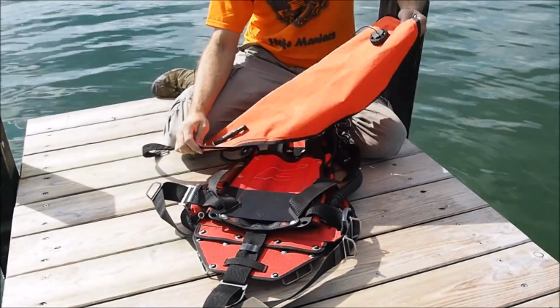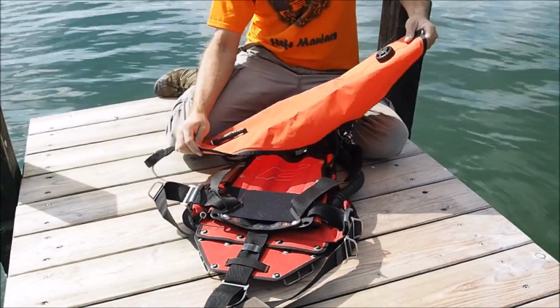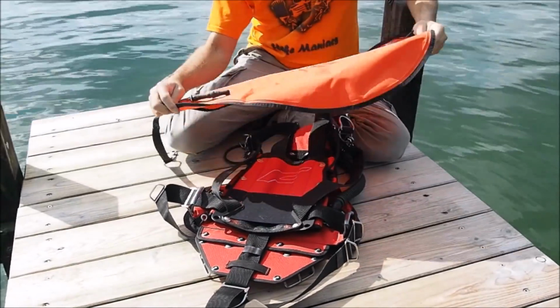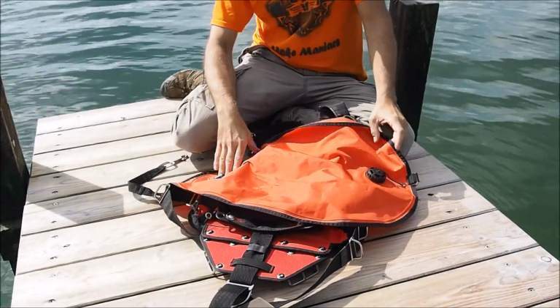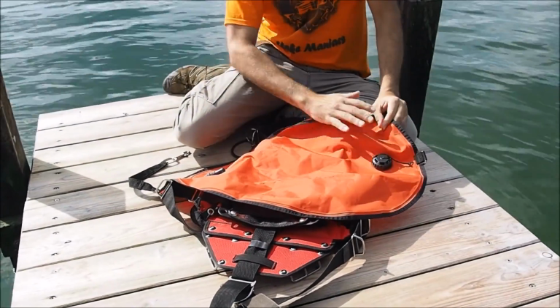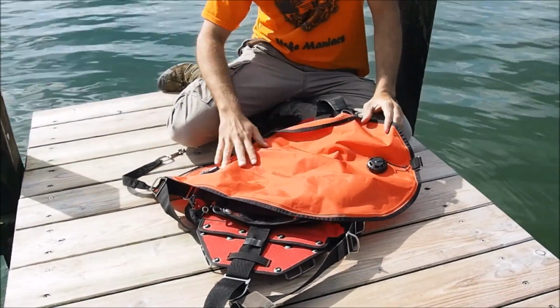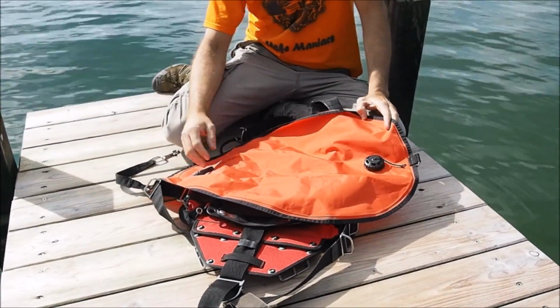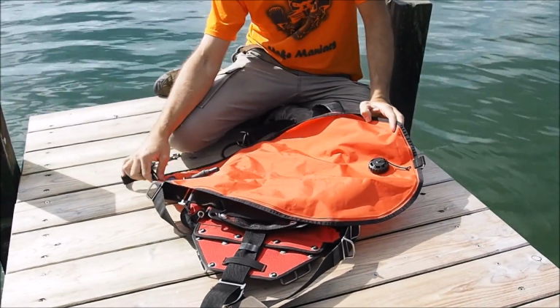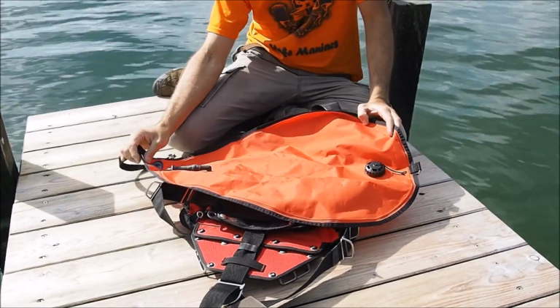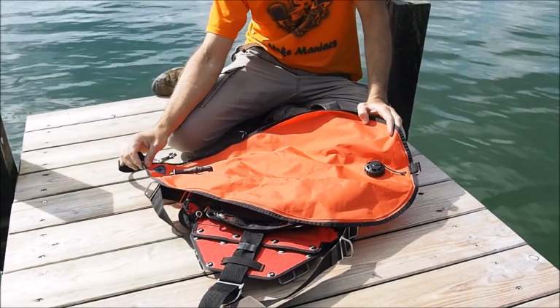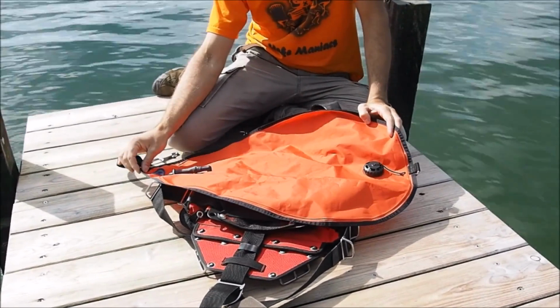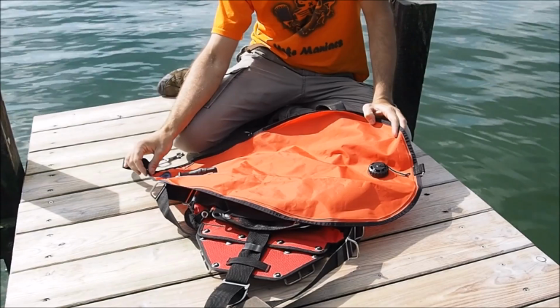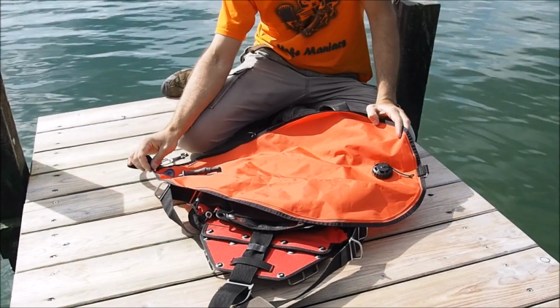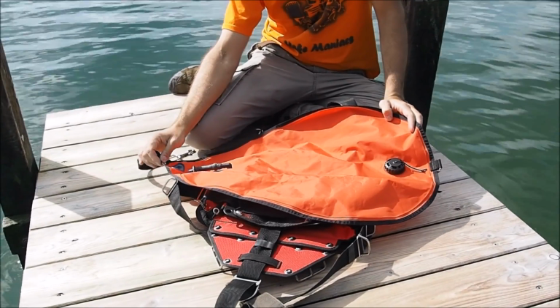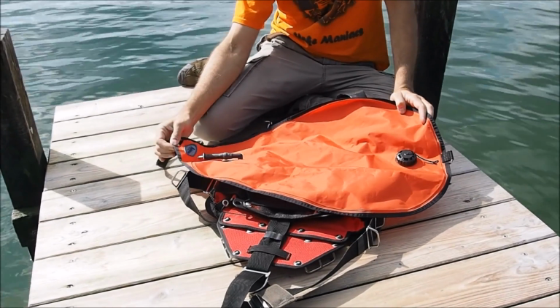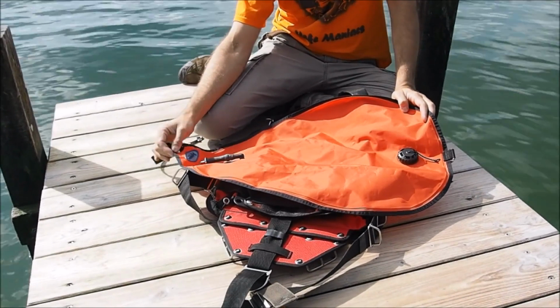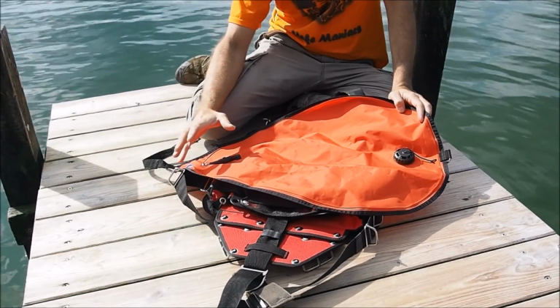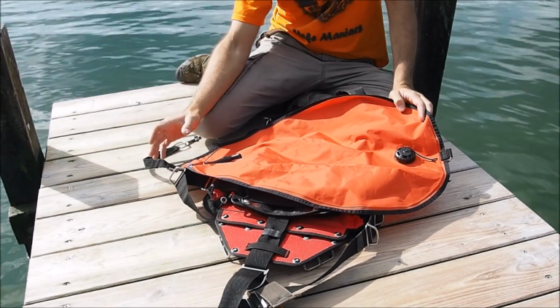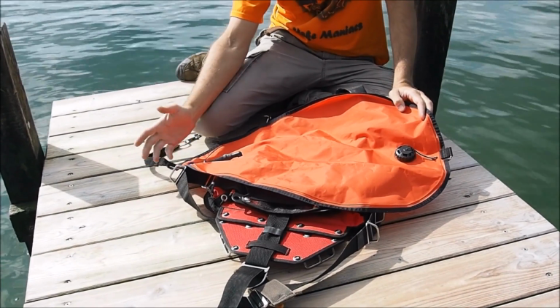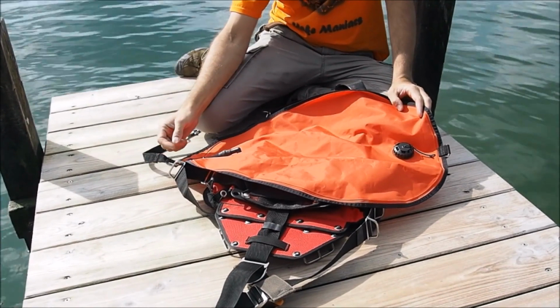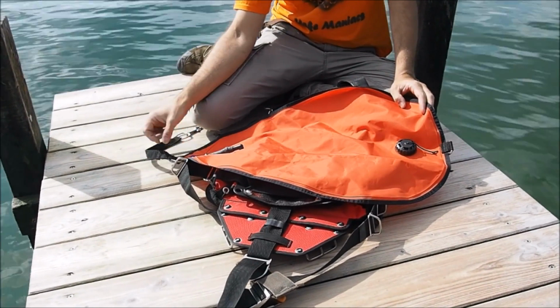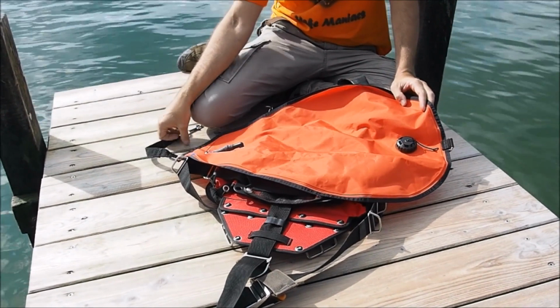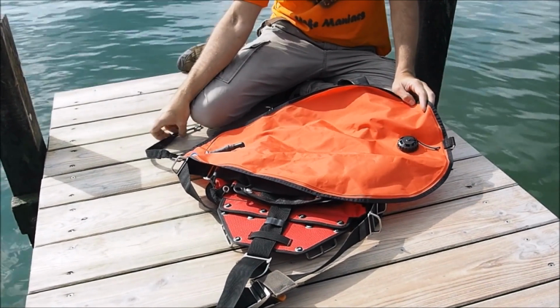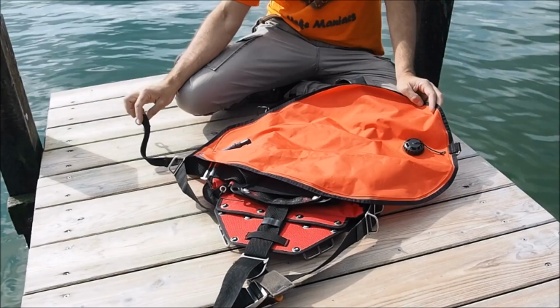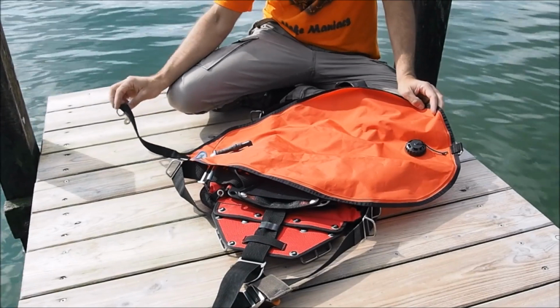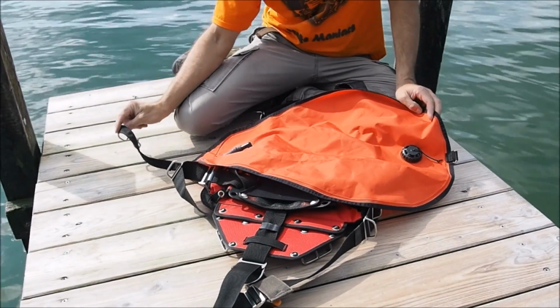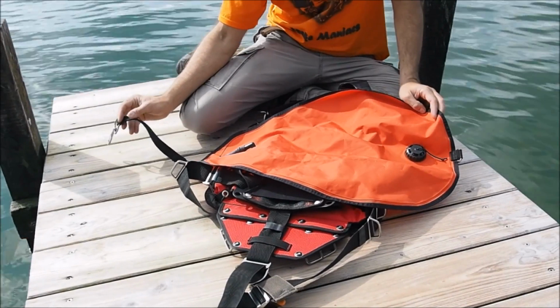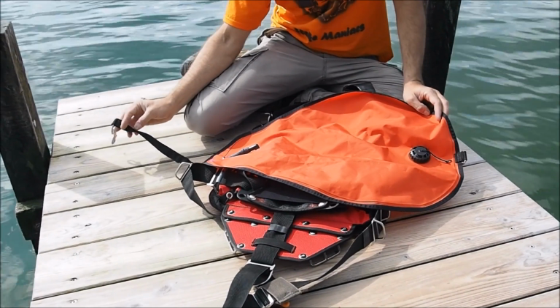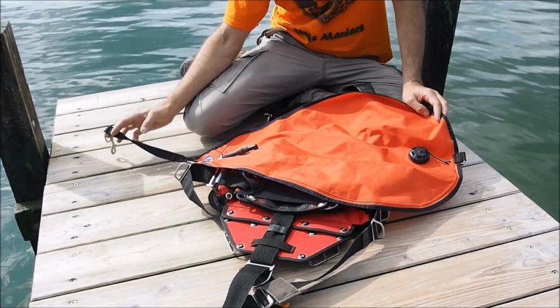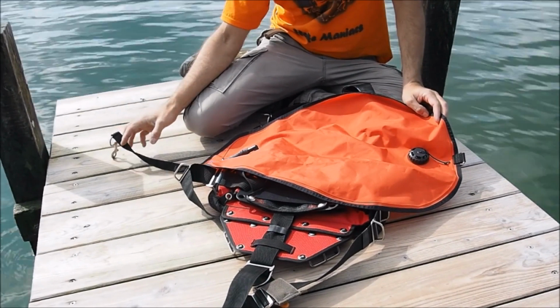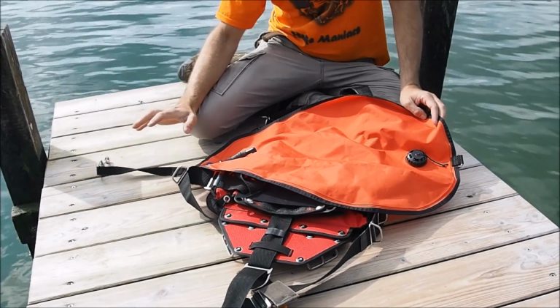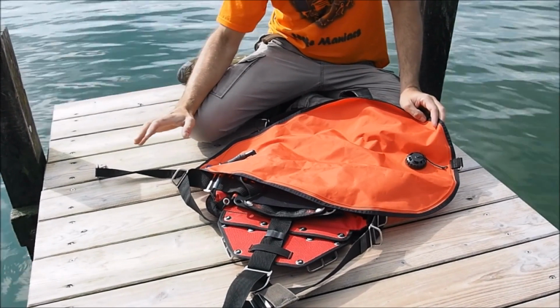So when we talk lift bag, we talk about this type of thing. It's an 80-litre enclosed lift bag — that's what we recommend — and then you want to put it in a storage pack. There are a couple of things you need to look for.